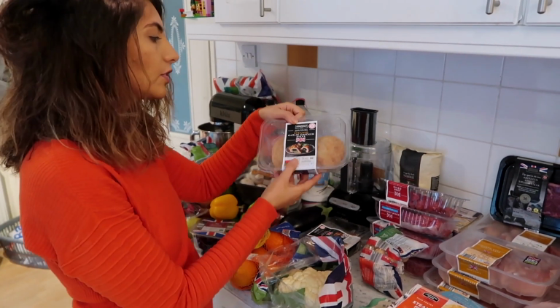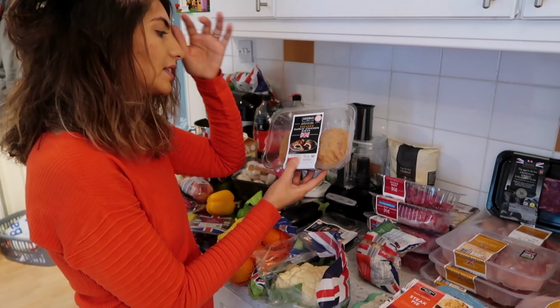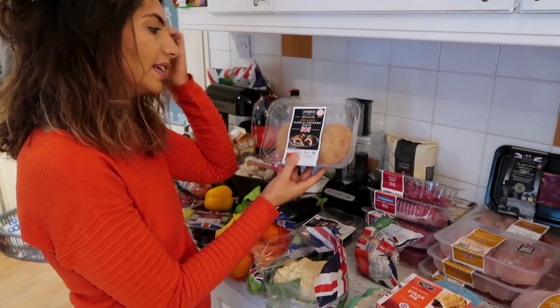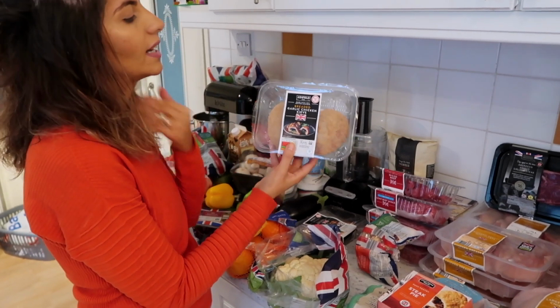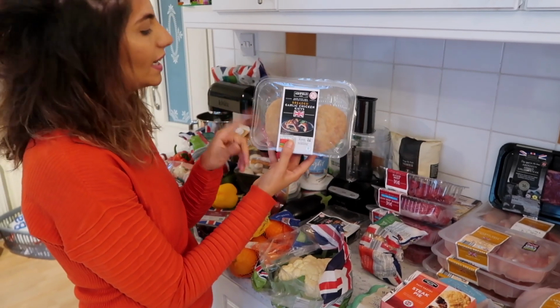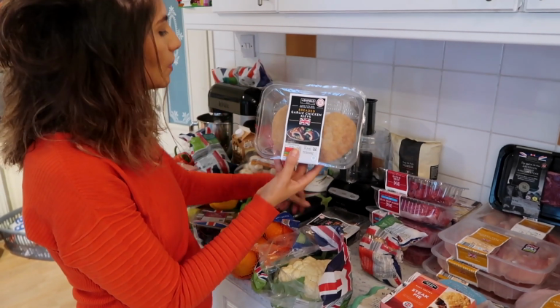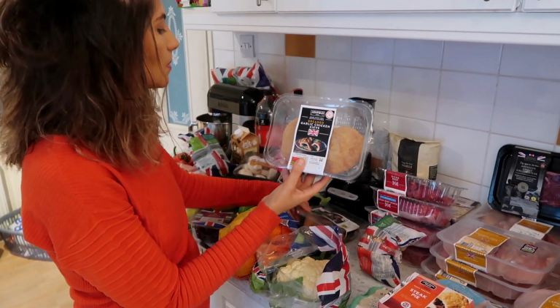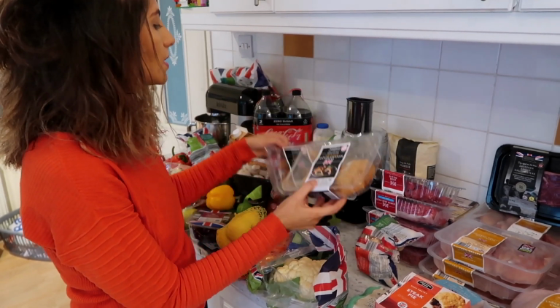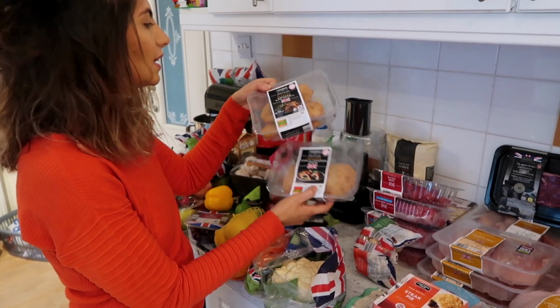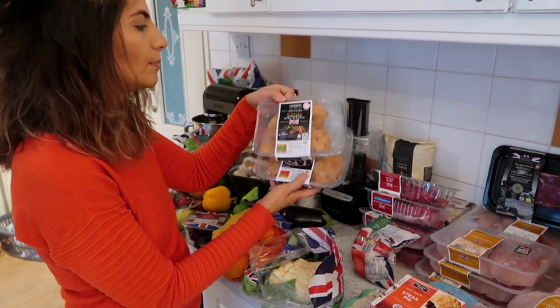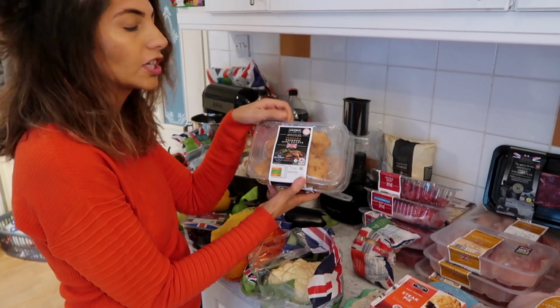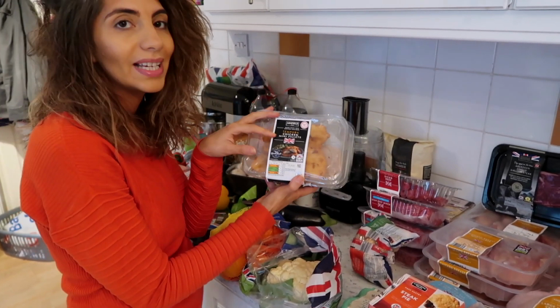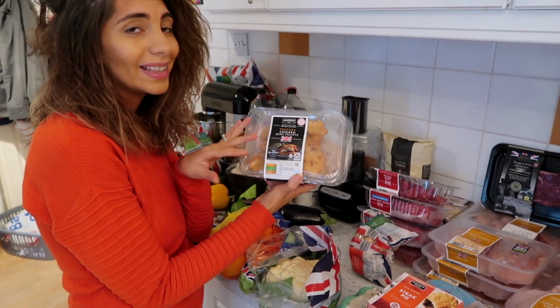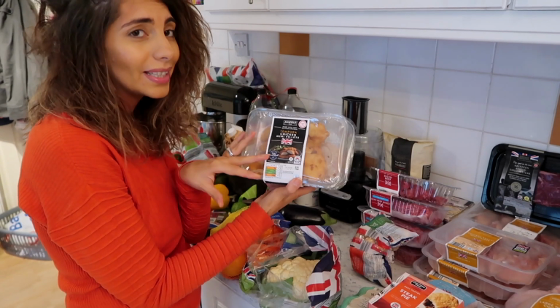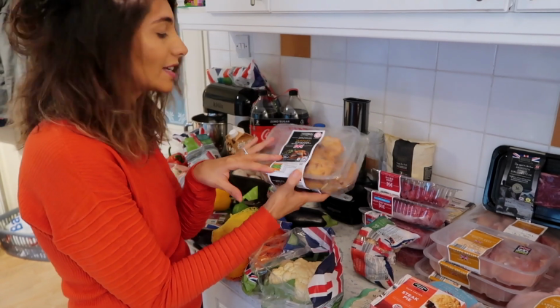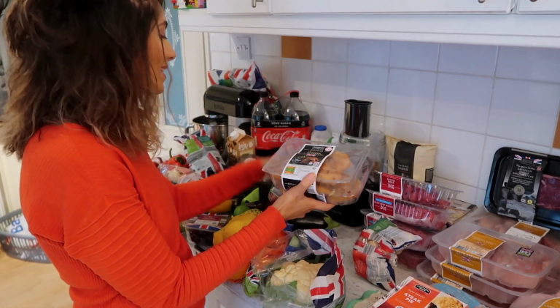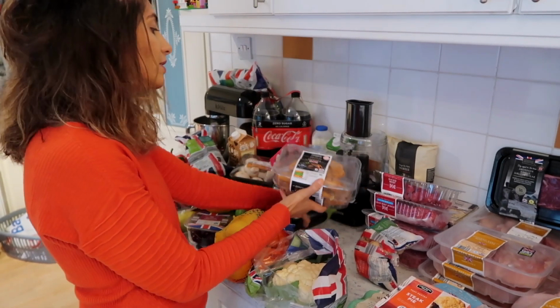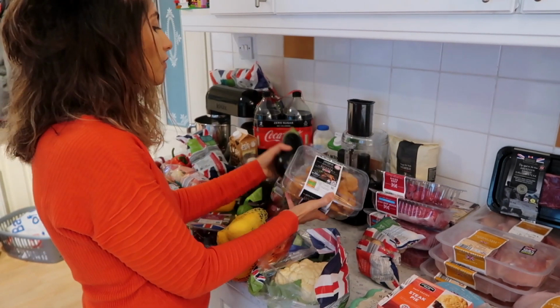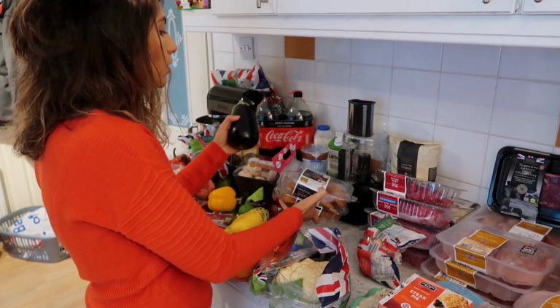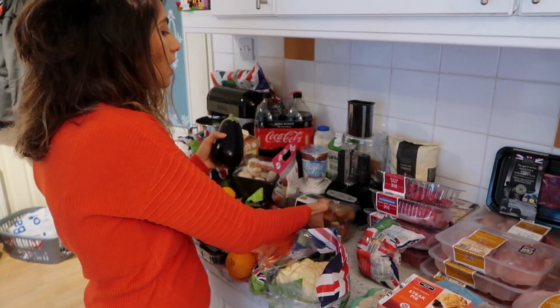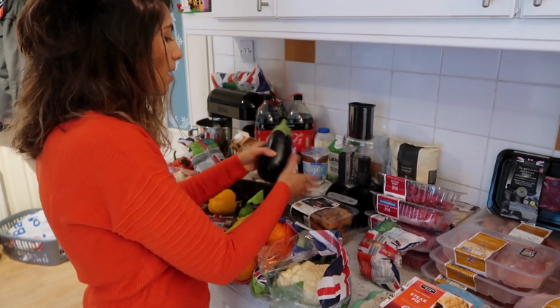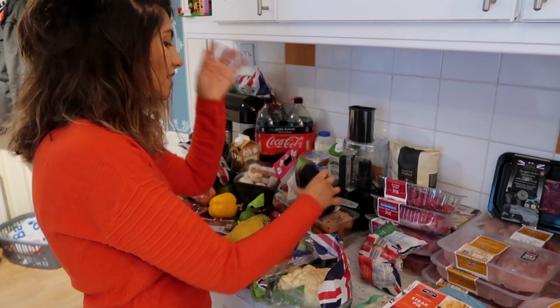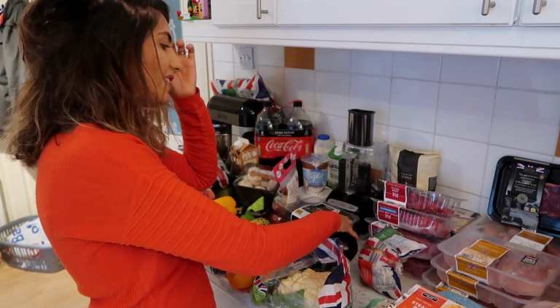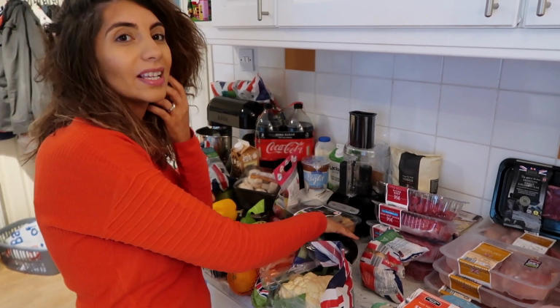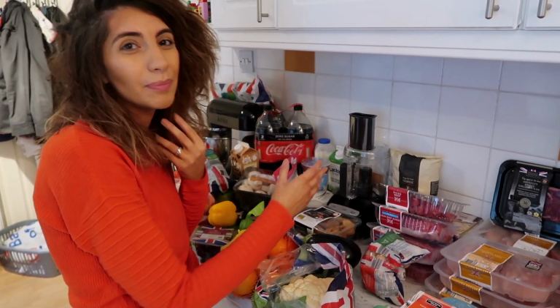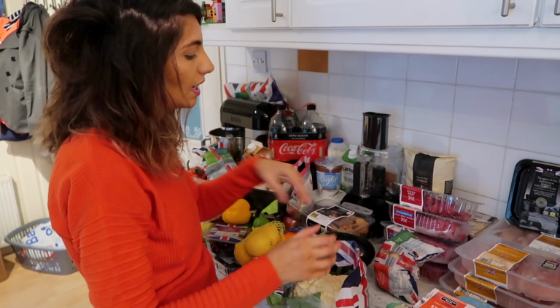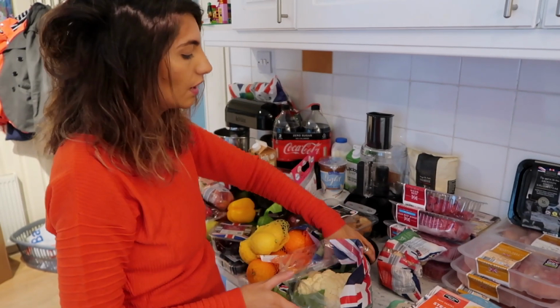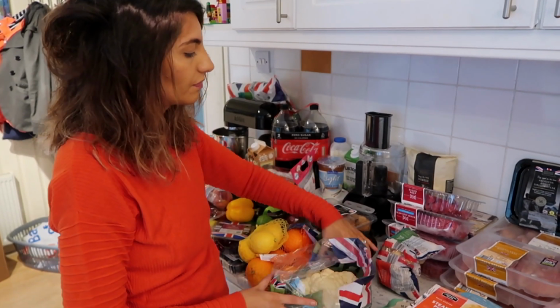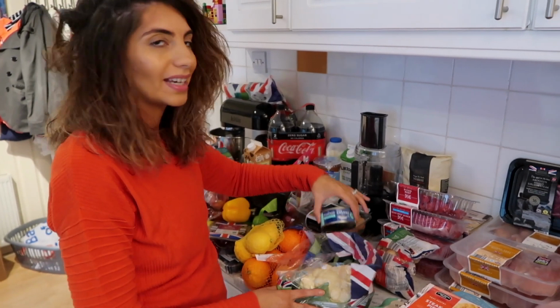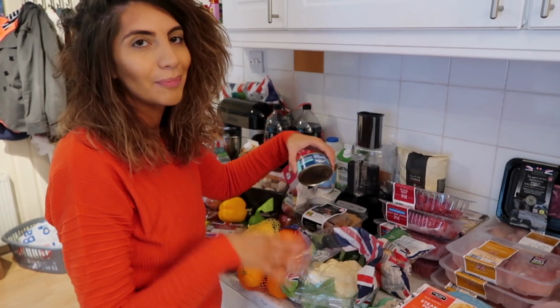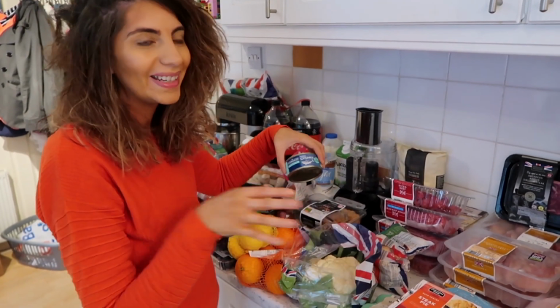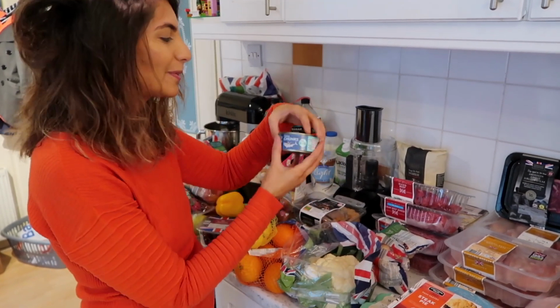Andrew wanted to try these breaded chicken kievs, so we picked up some of those, as well as the concord chicken fillets. These are really delicious — the kids and myself enjoy those. They're just nice, and they're great on wraps as well for like a pretend Nando's.